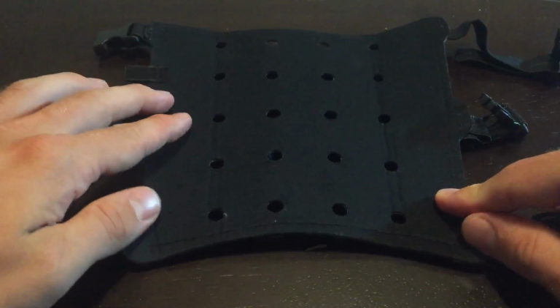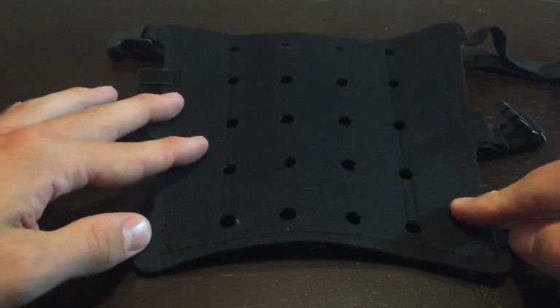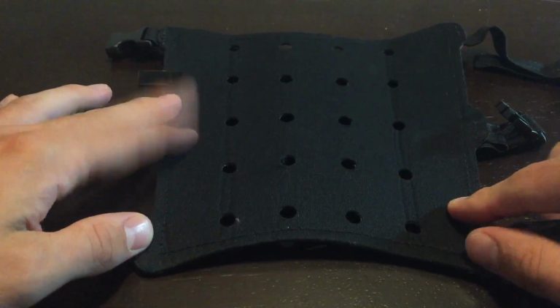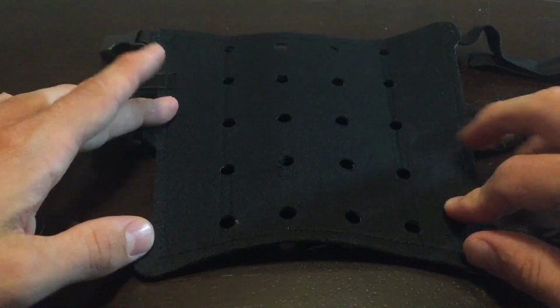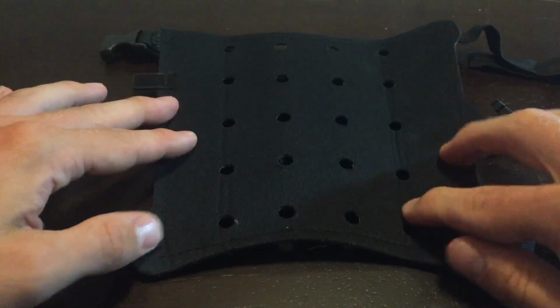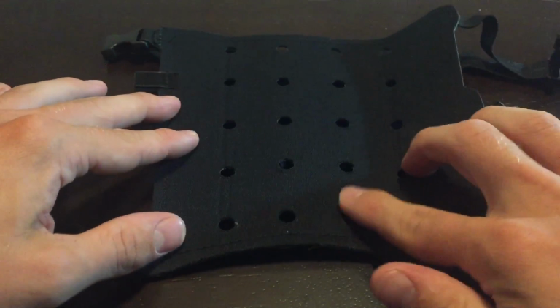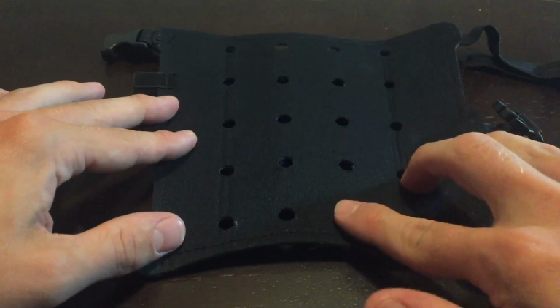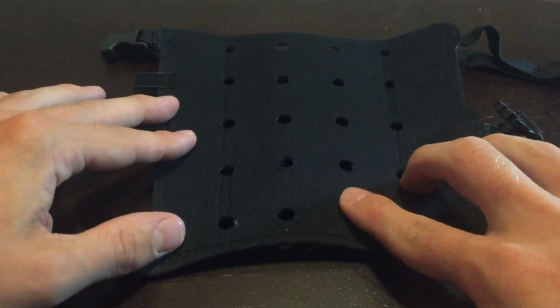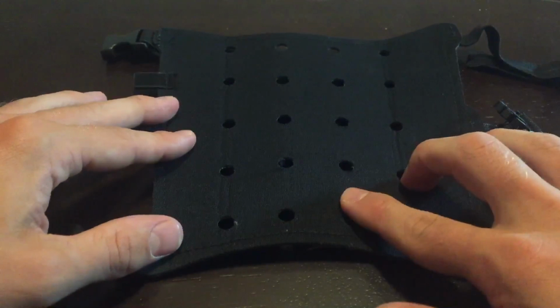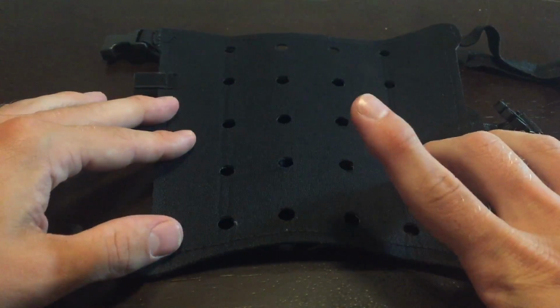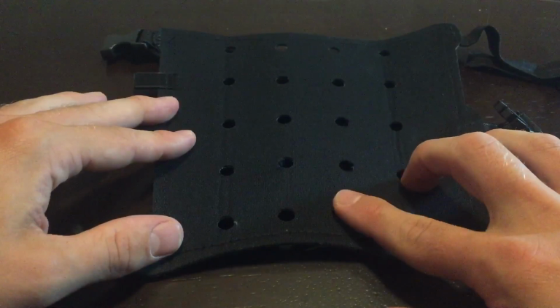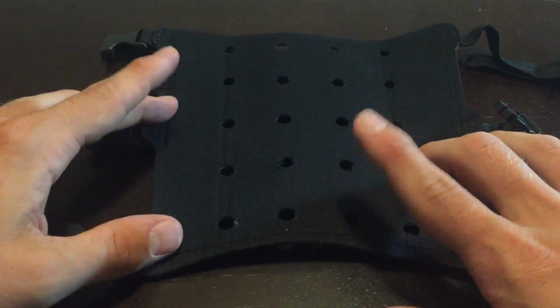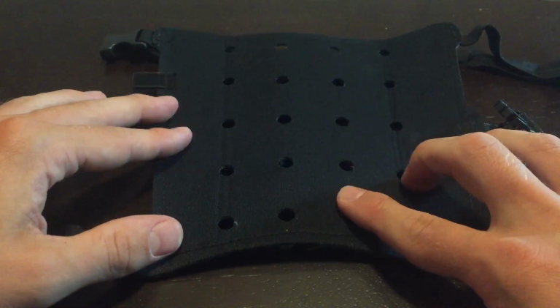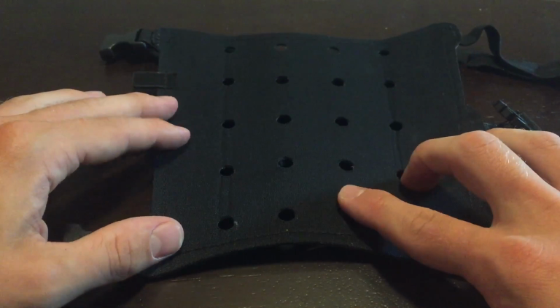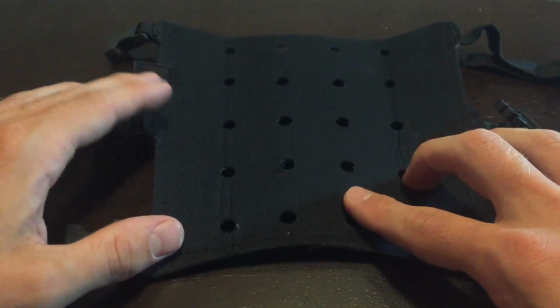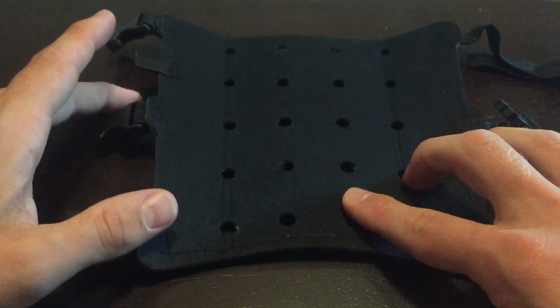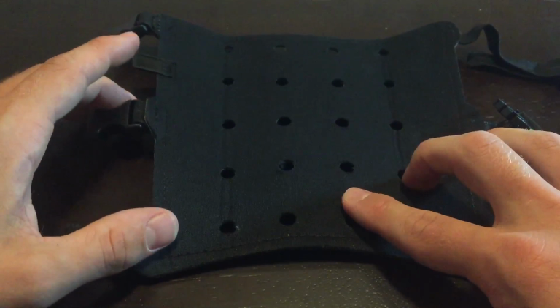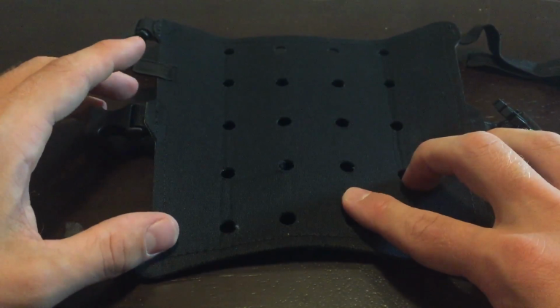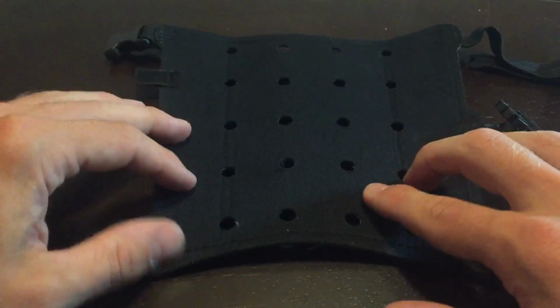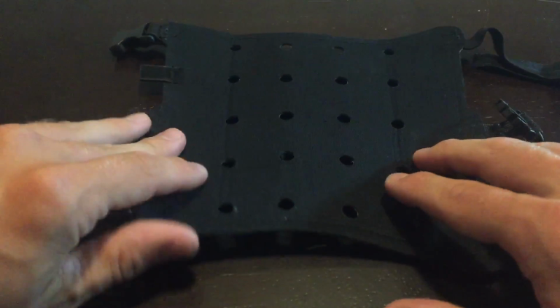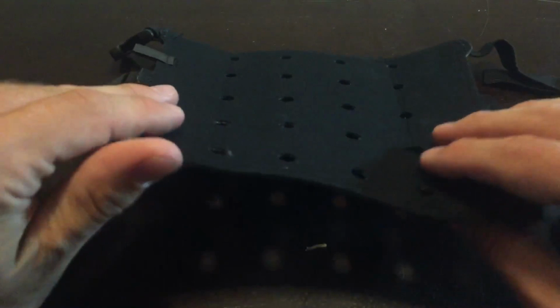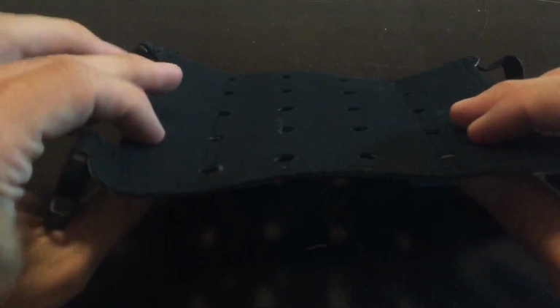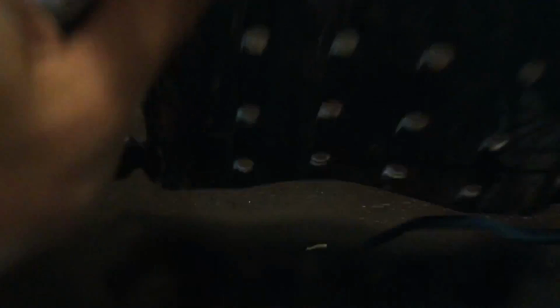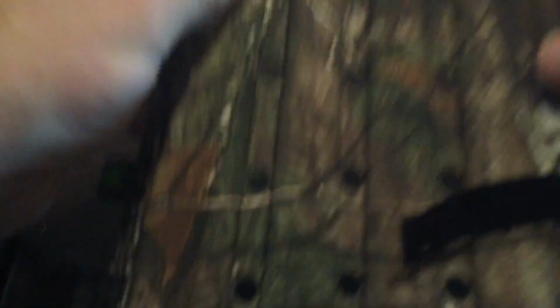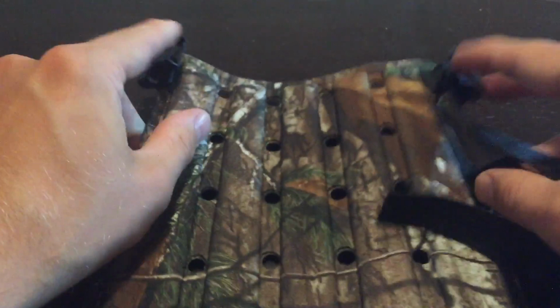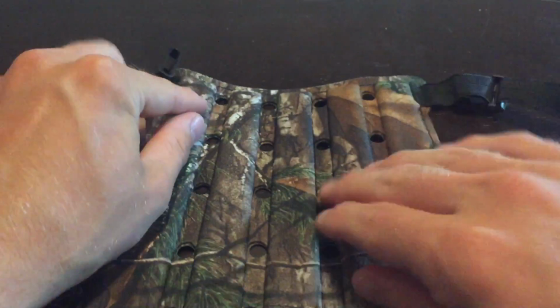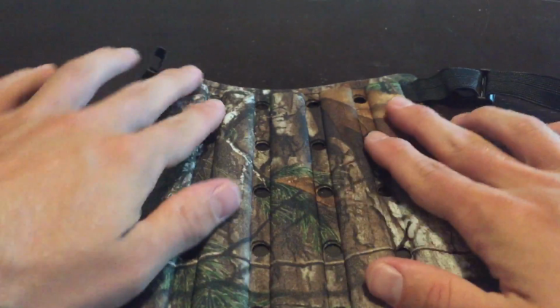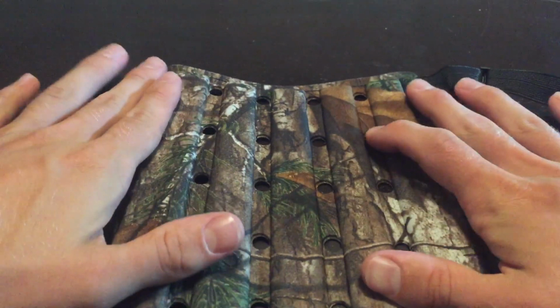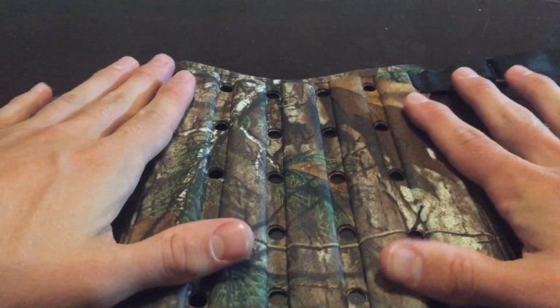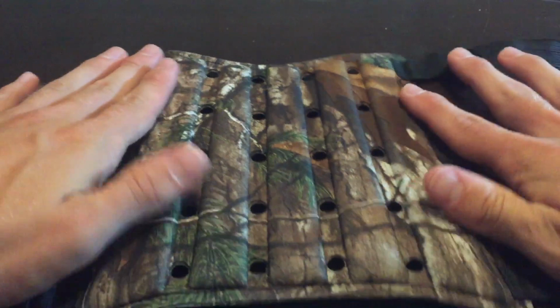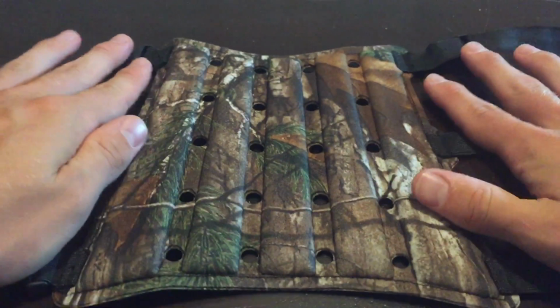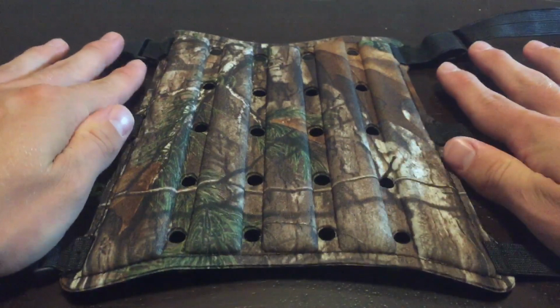I can tell you off the bat that materials like this will collect sweat and they will smell really bad. So take care of your stuff and wash it as thoroughly as you can.